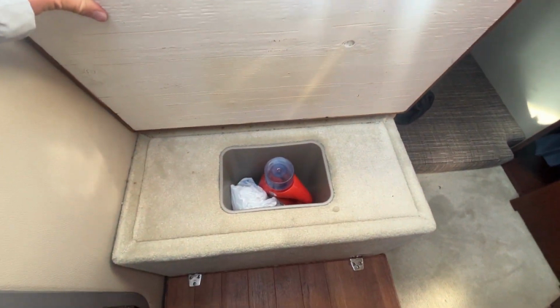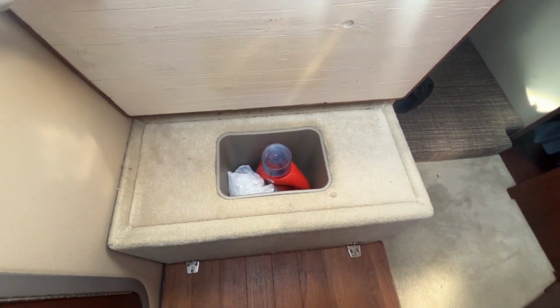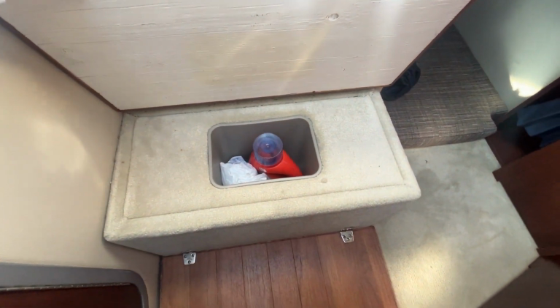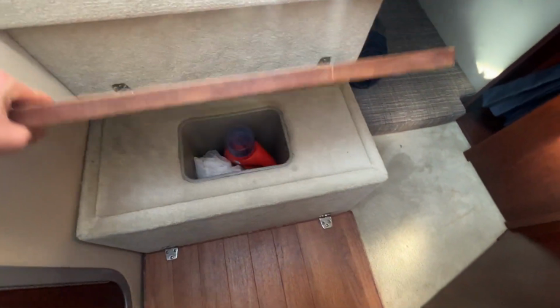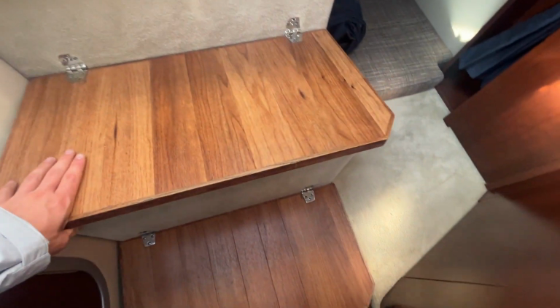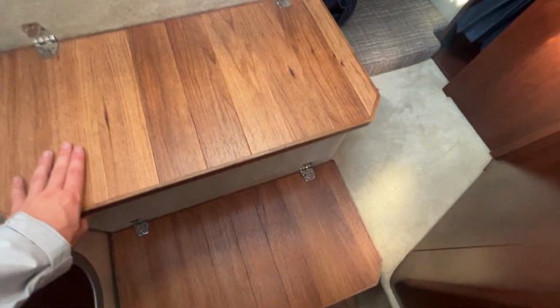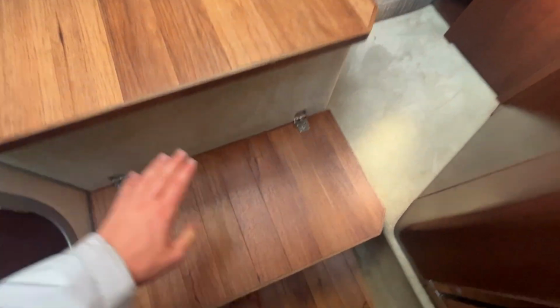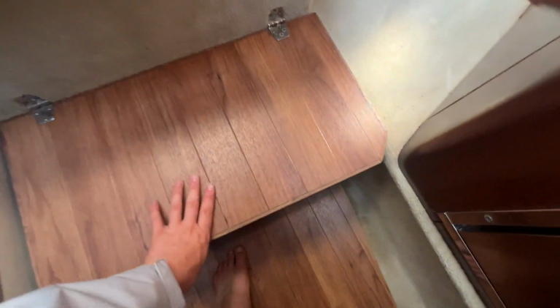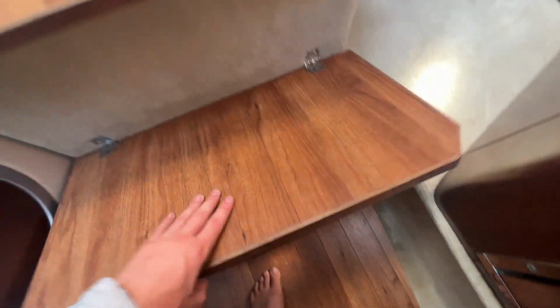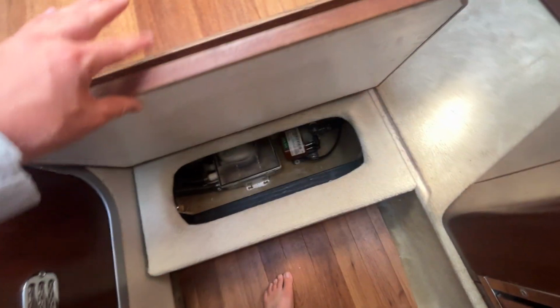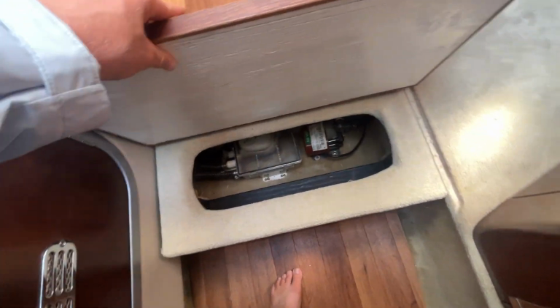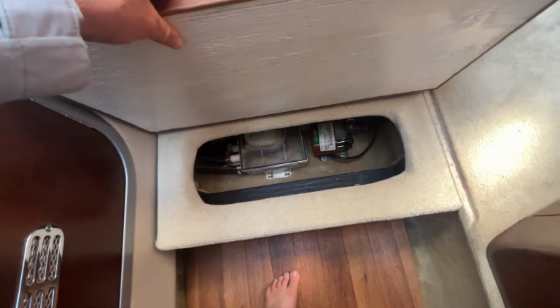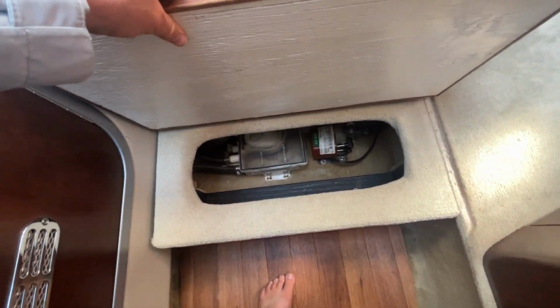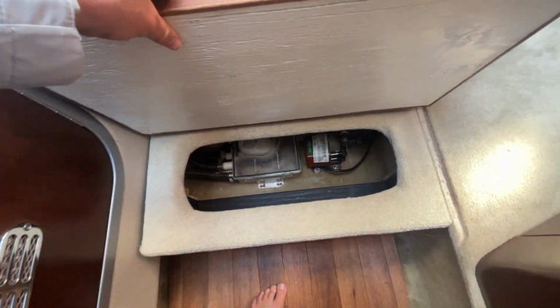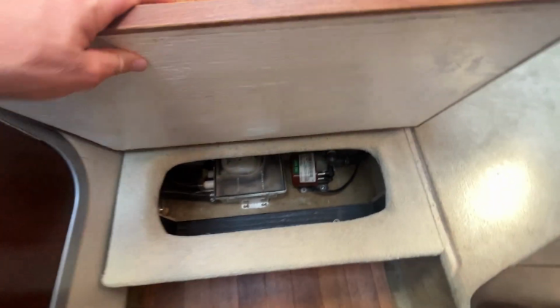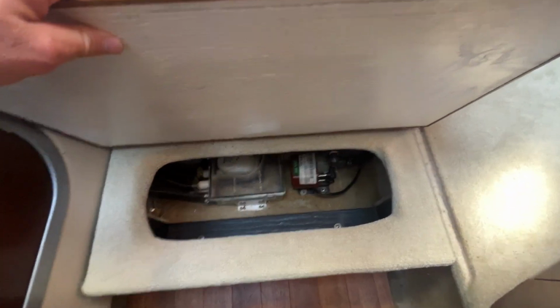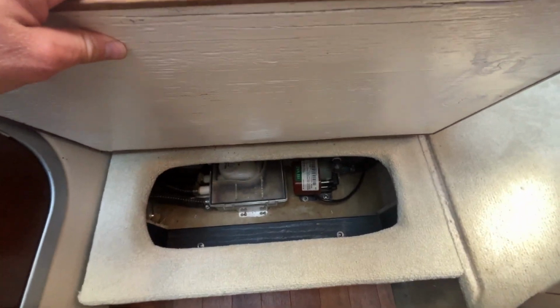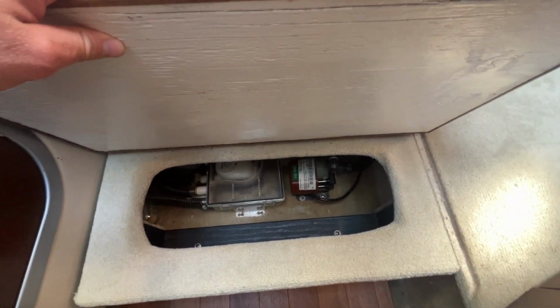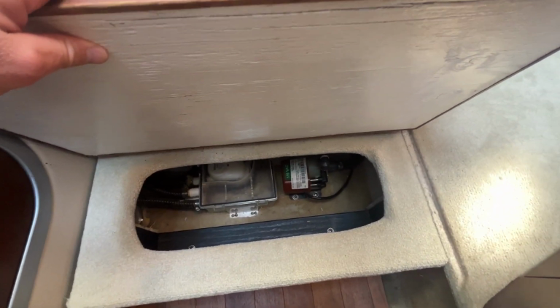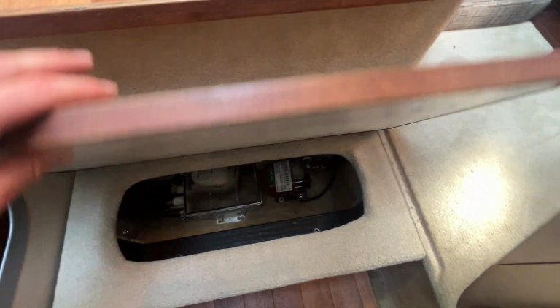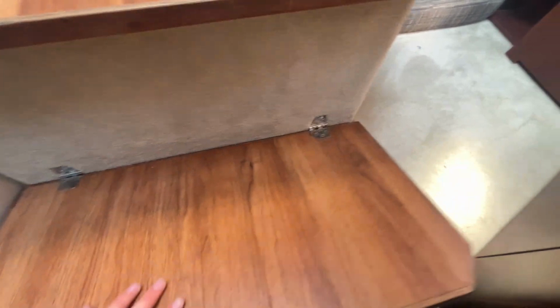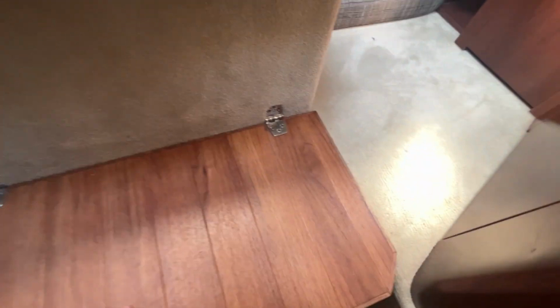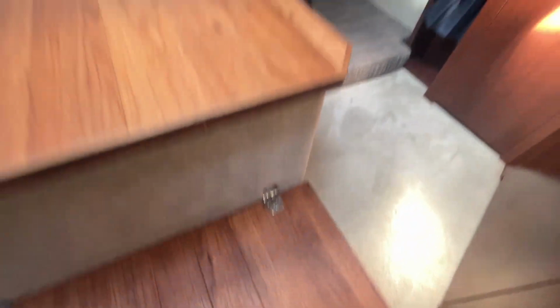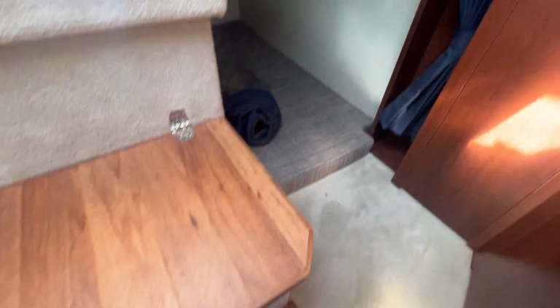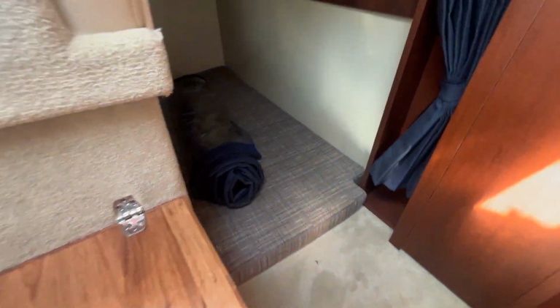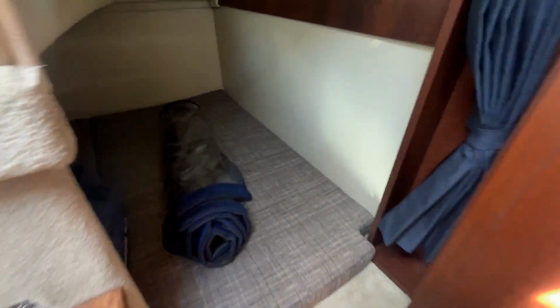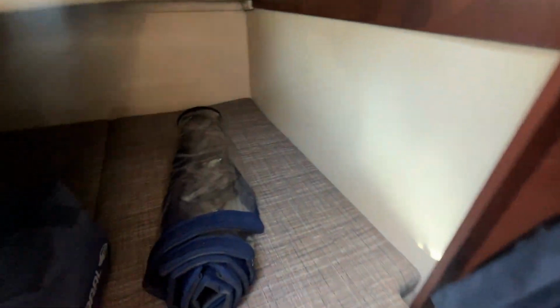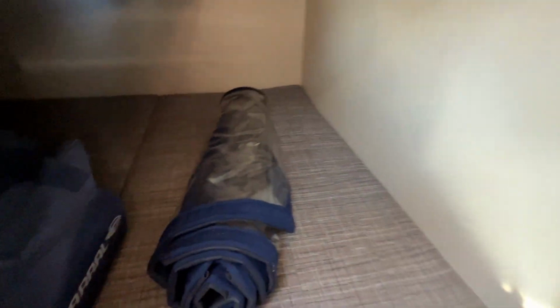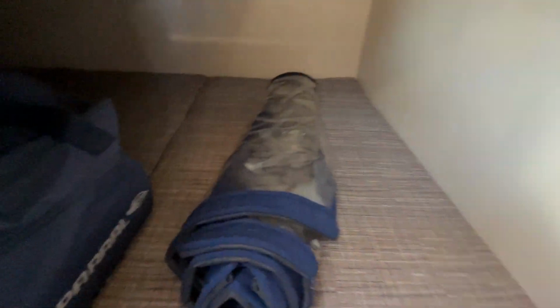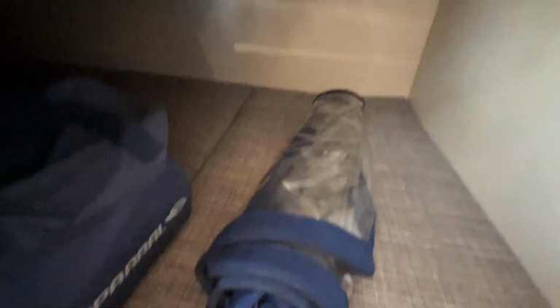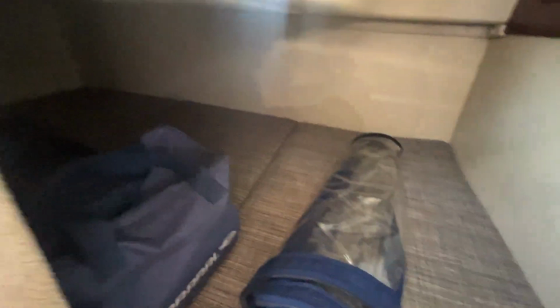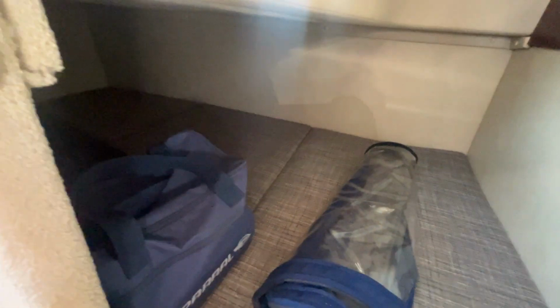We've got storage underneath the steps, as well as access to our AC pump and our shower sump. There's also a very generous sized aft cabin.